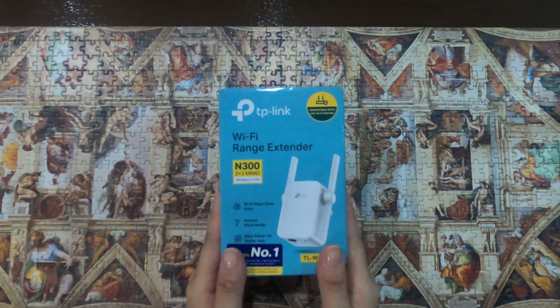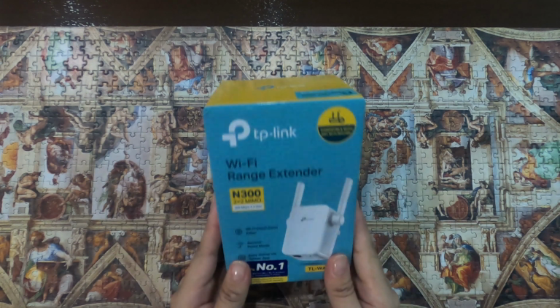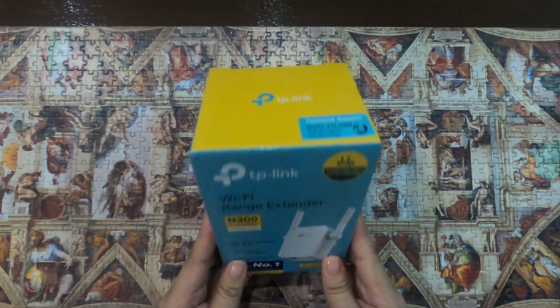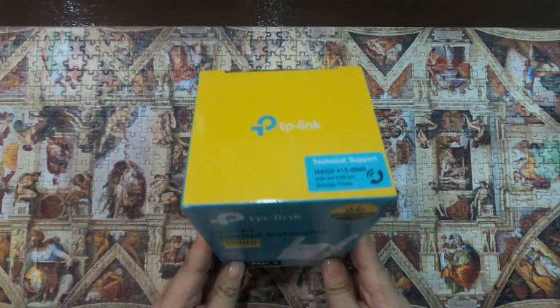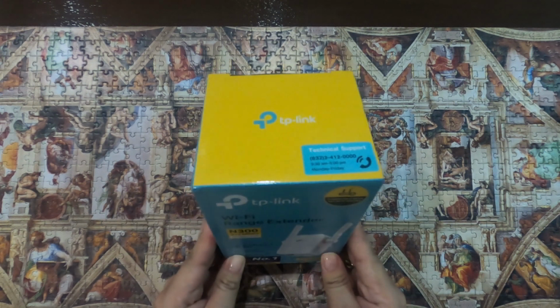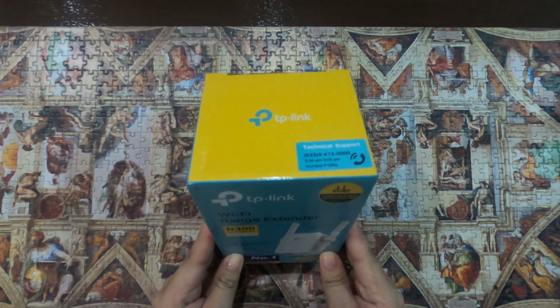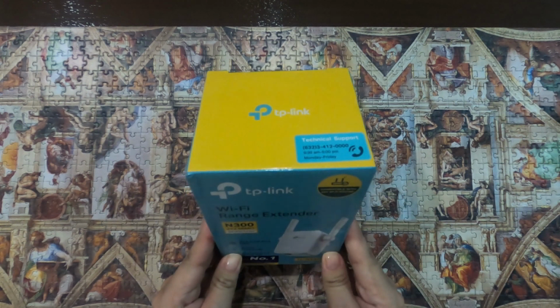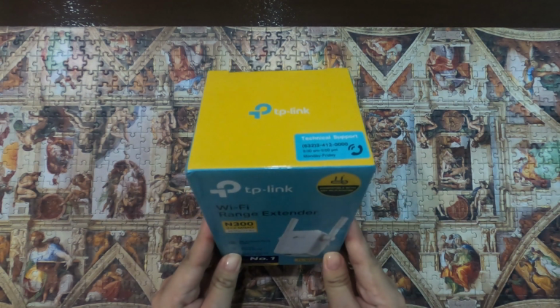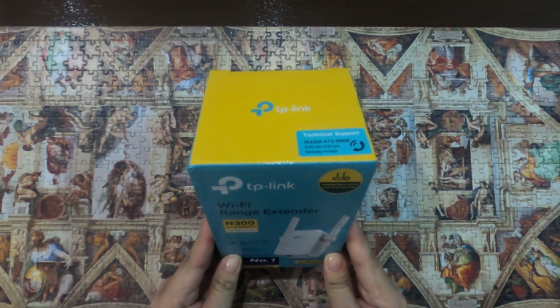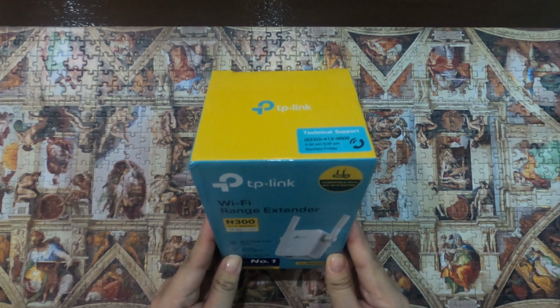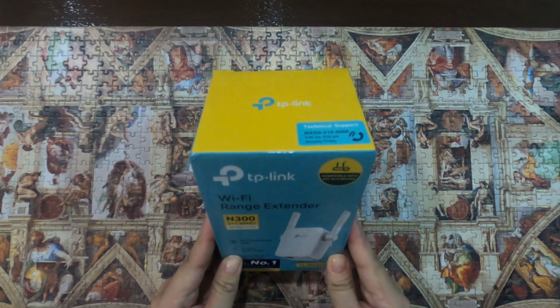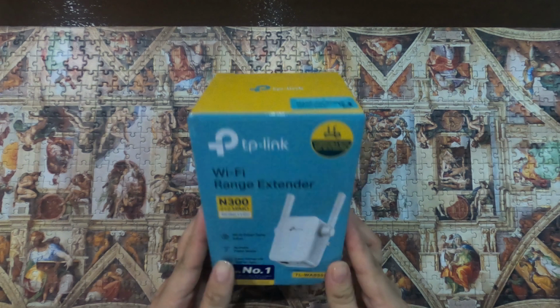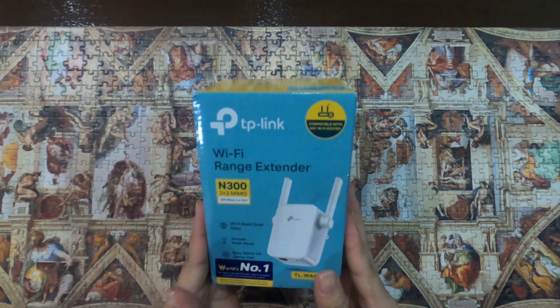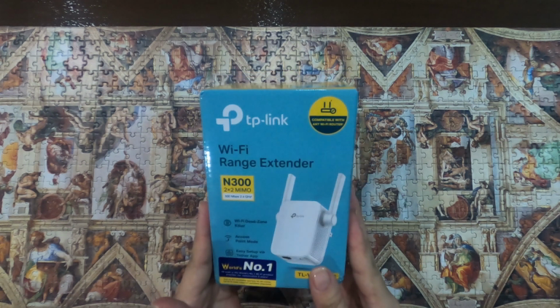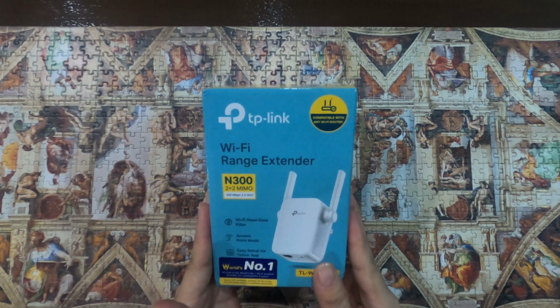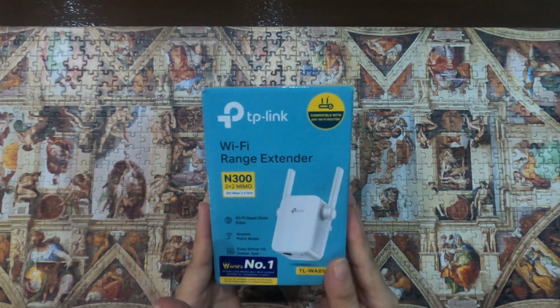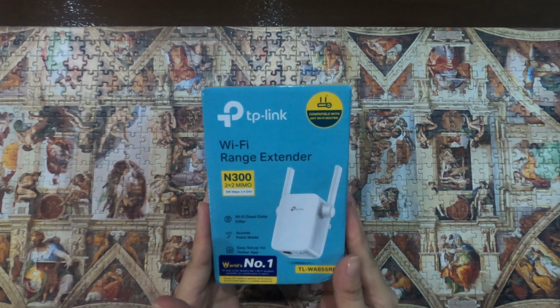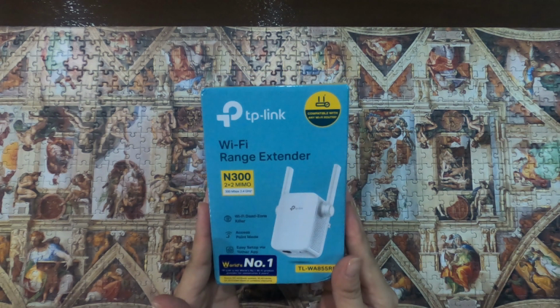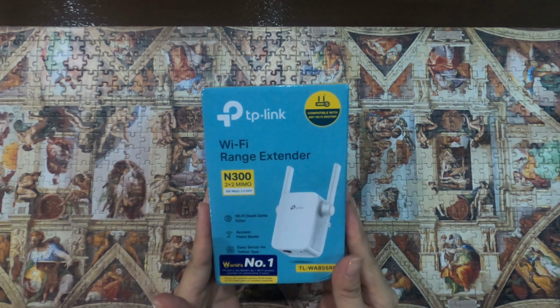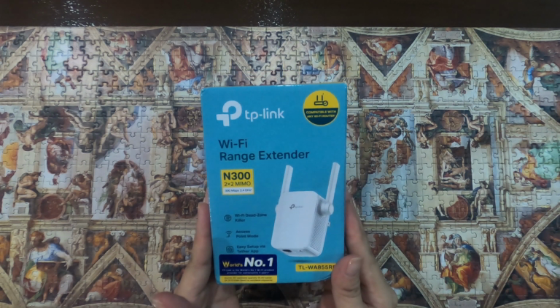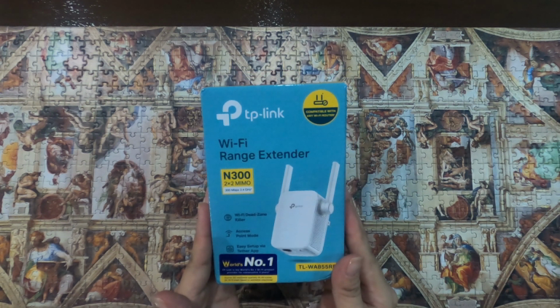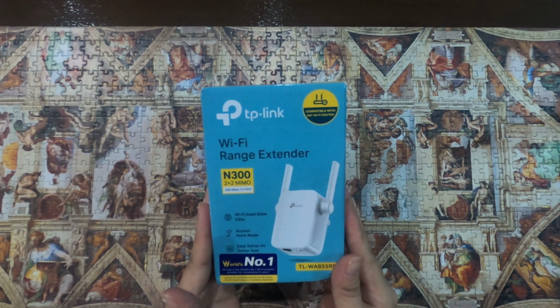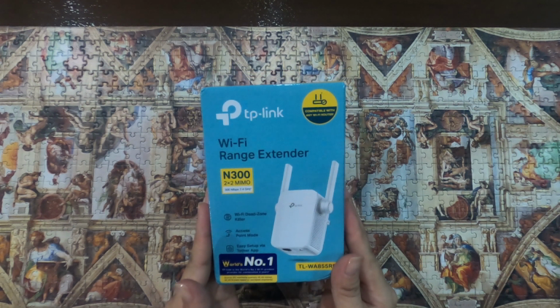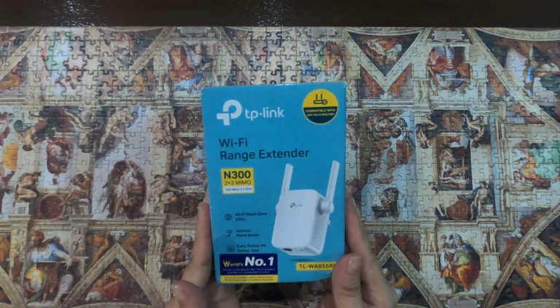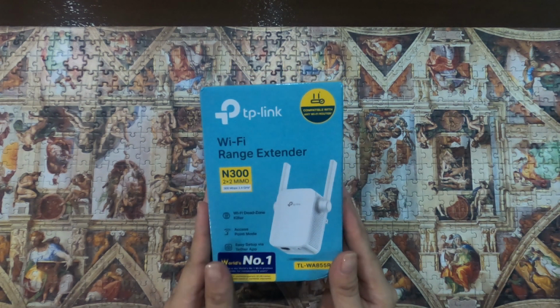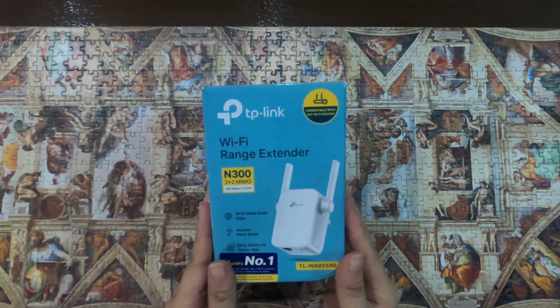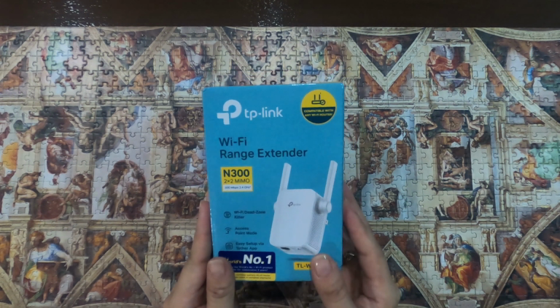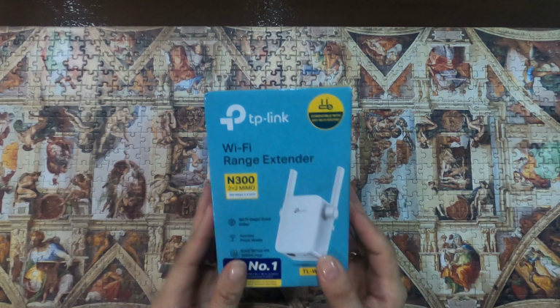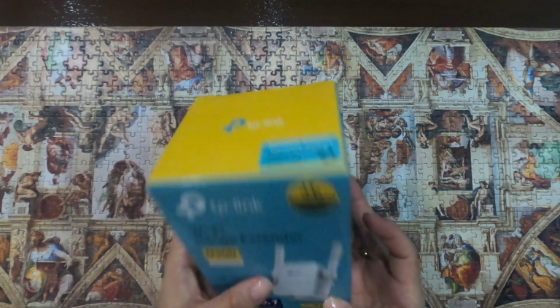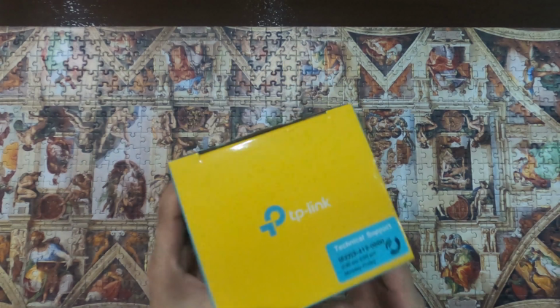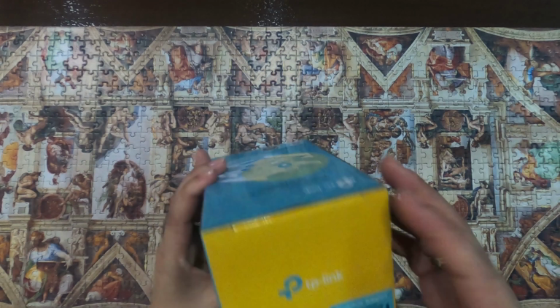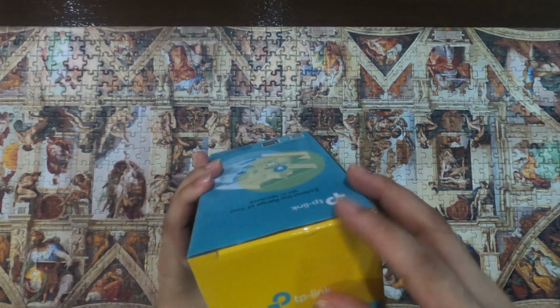Bubaksan na natin sya at i-test natin kung talagang mas lalaki pa yung coverage ng ating Wi-Fi. (Let's unbox it and test if it truly expands our Wi-Fi coverage.)